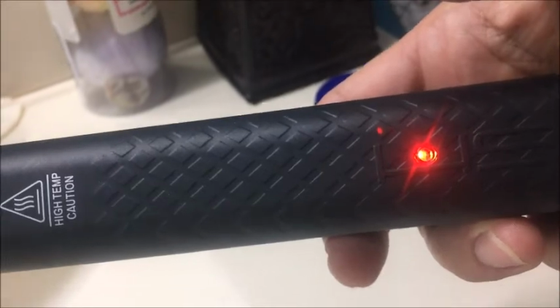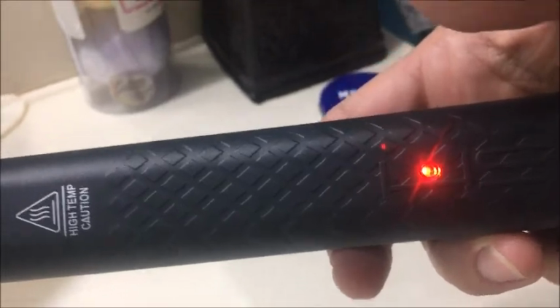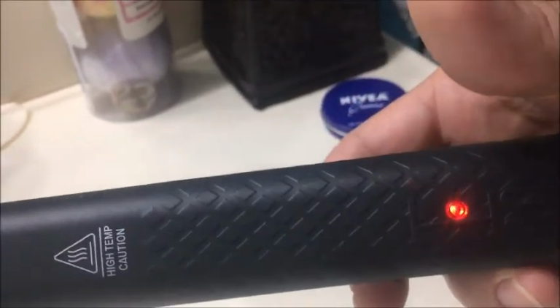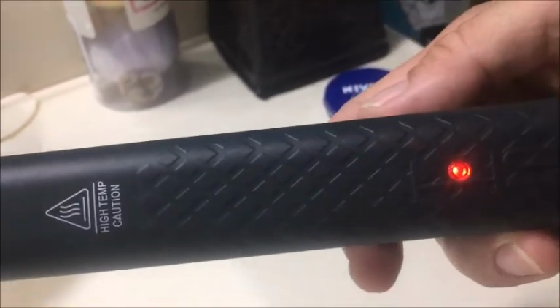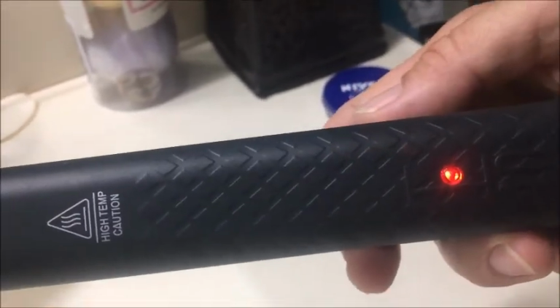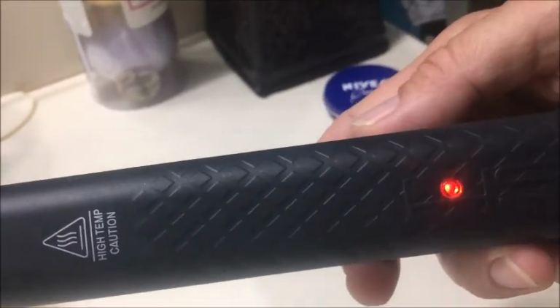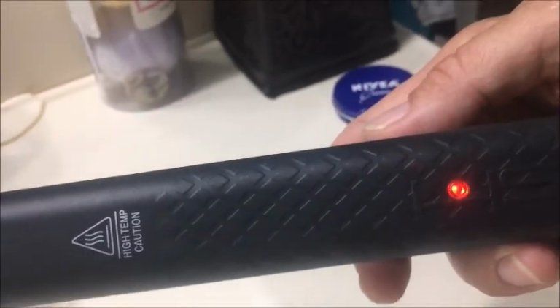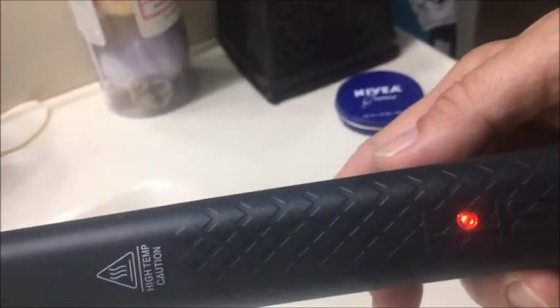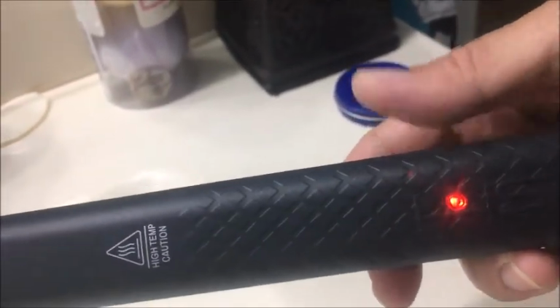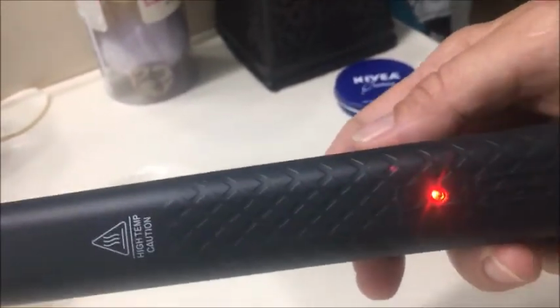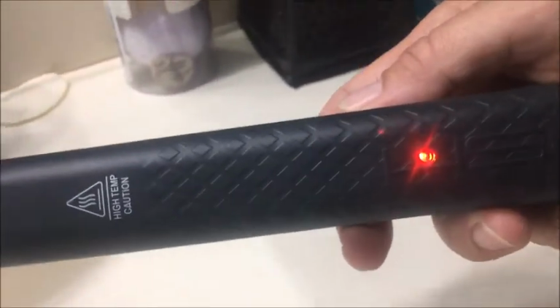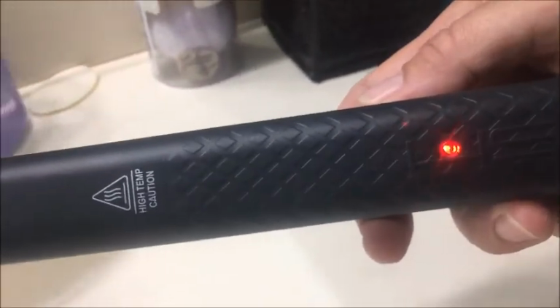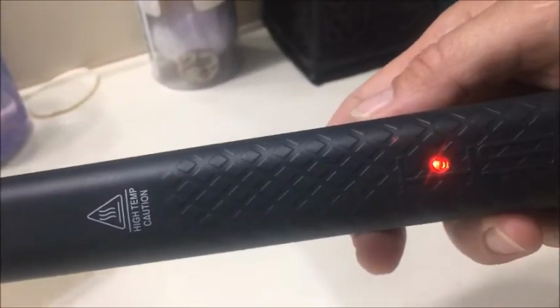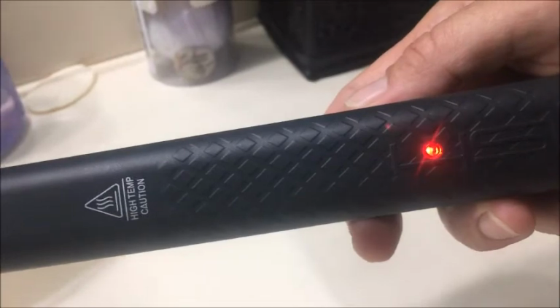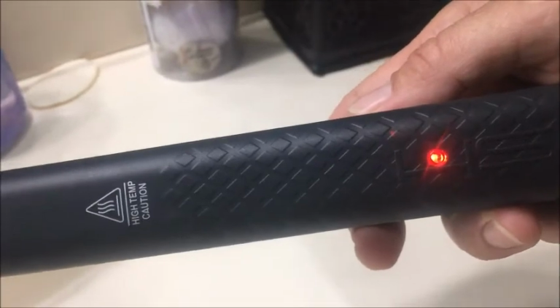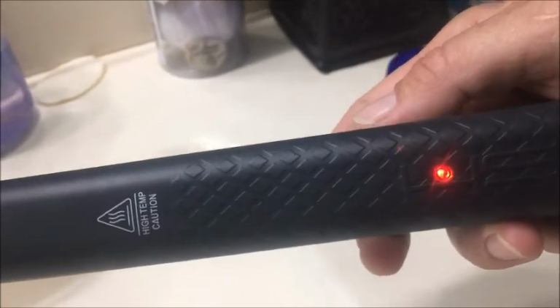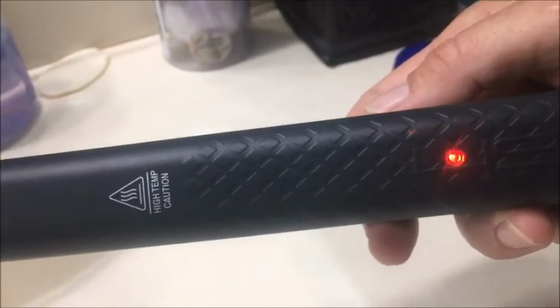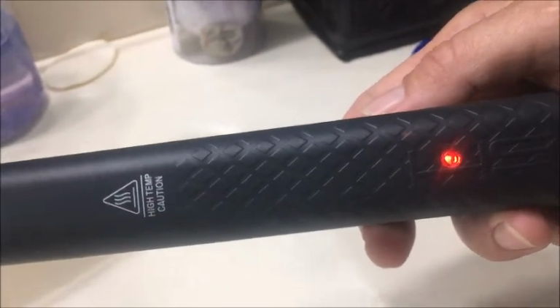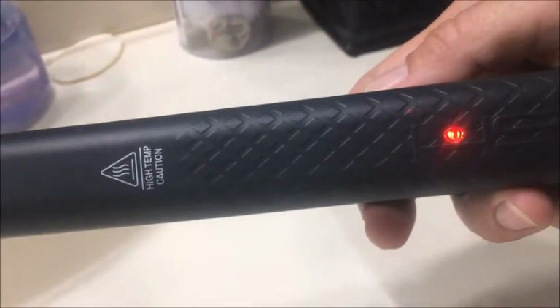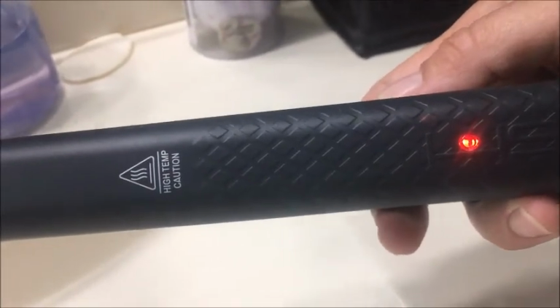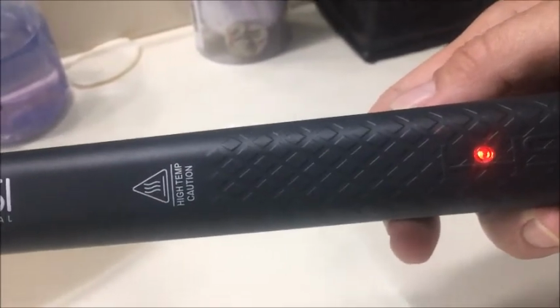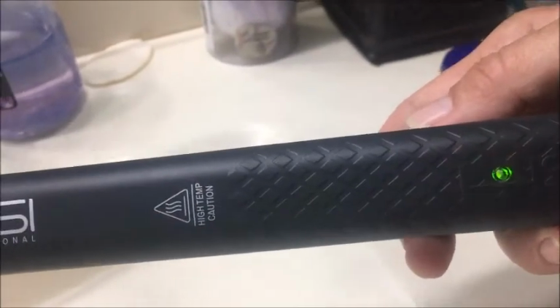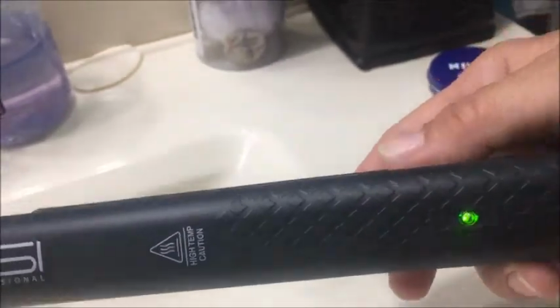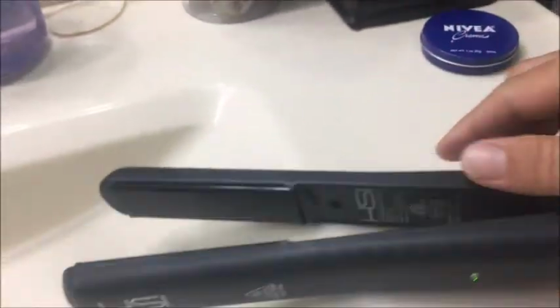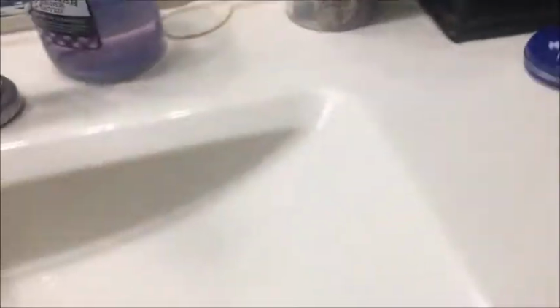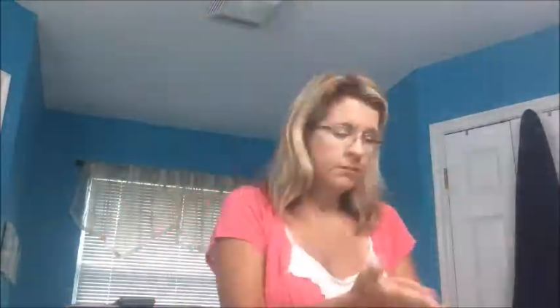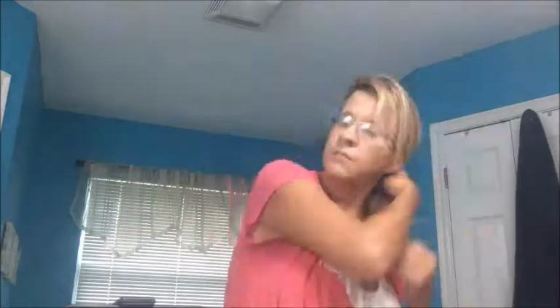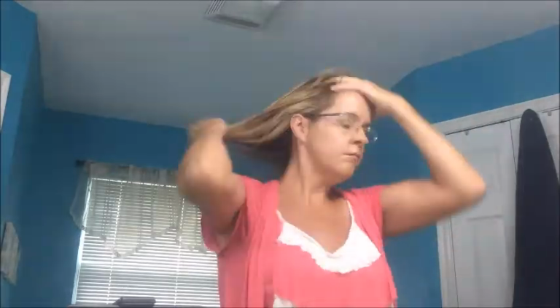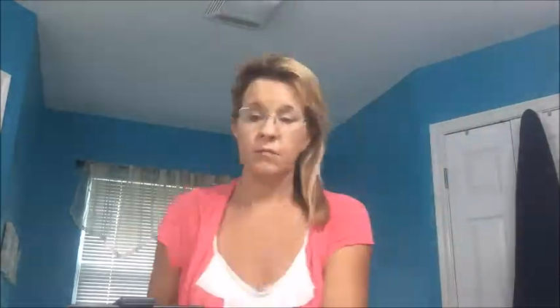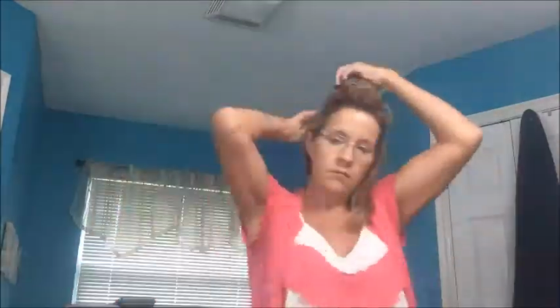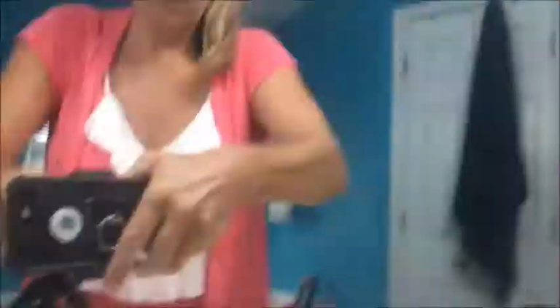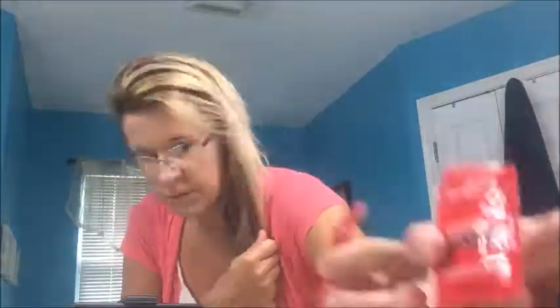Here's the video showing how fast it does heat up. When the red light turns to green, it means it's ready to go. I sped this up so you didn't have to sit for a minute and just stare at a red dot, but it heats up in less than a minute.